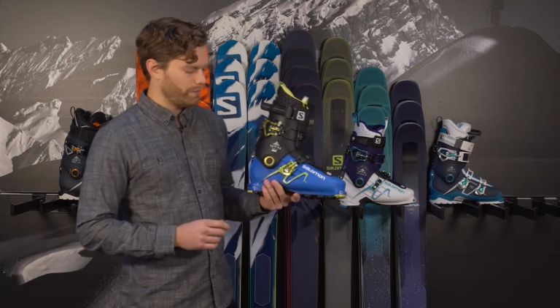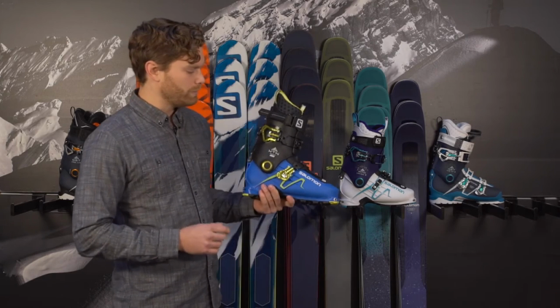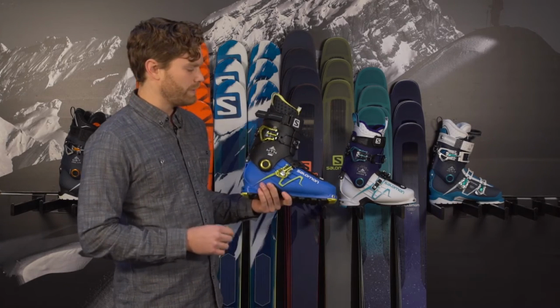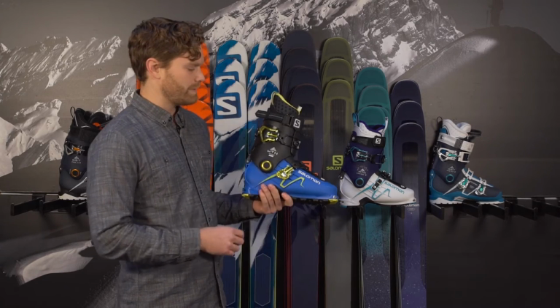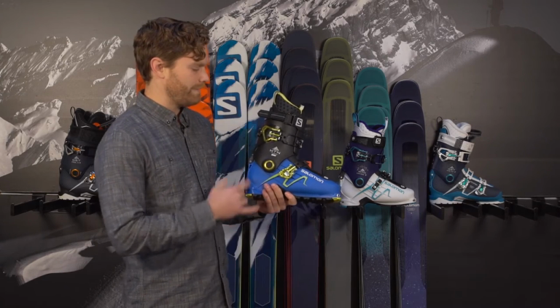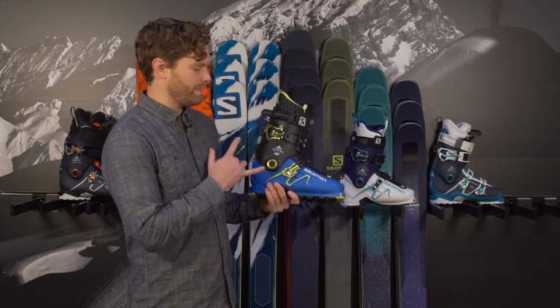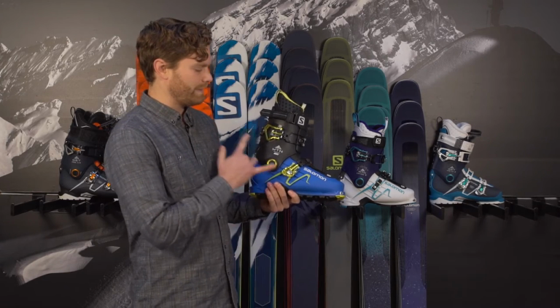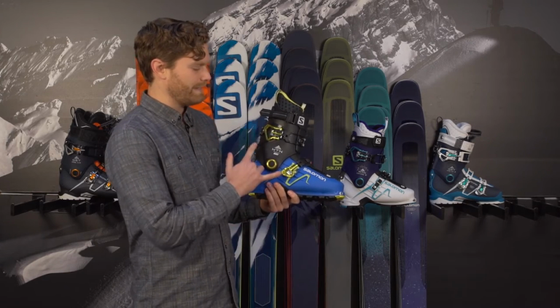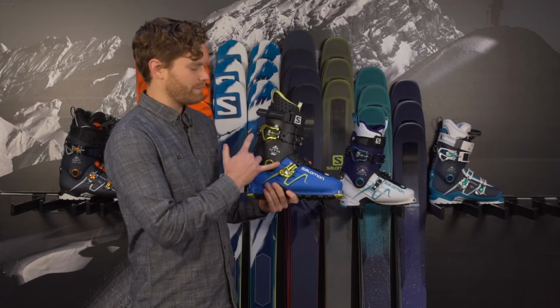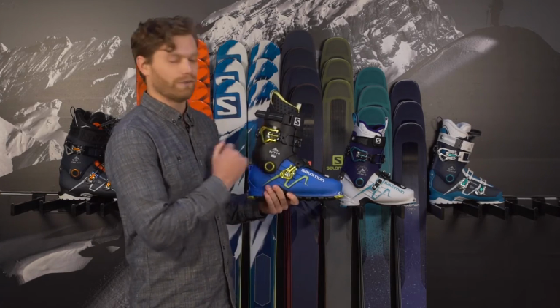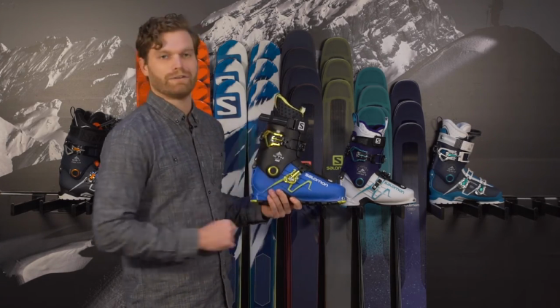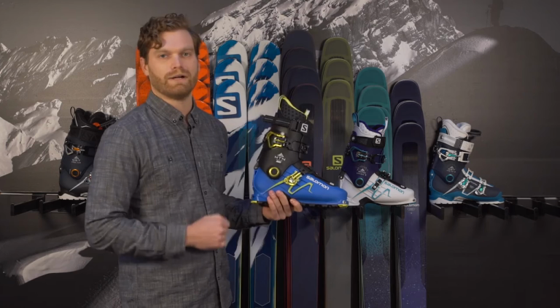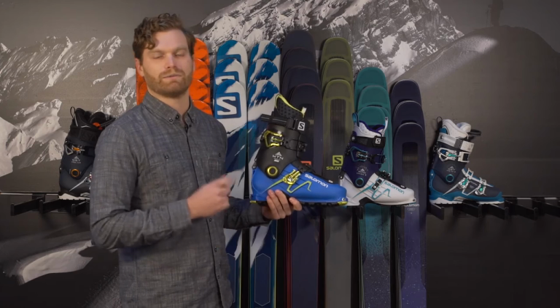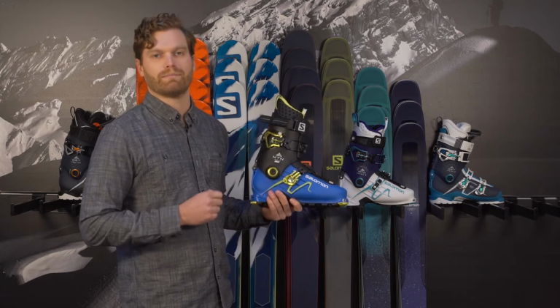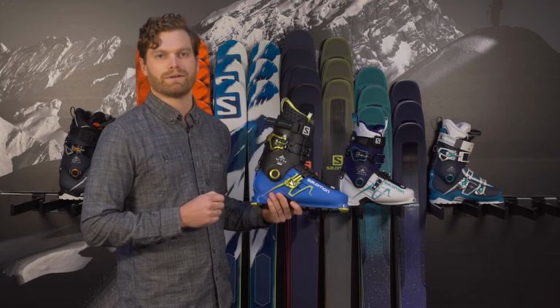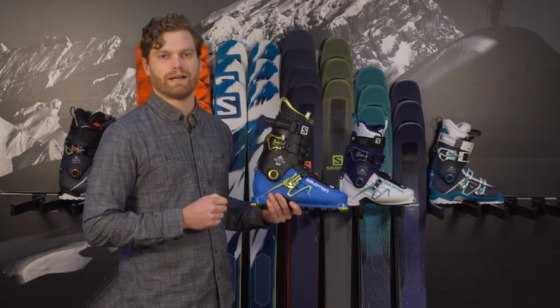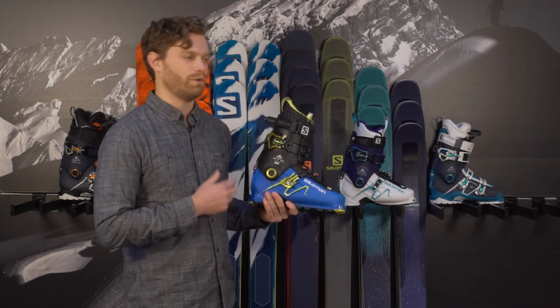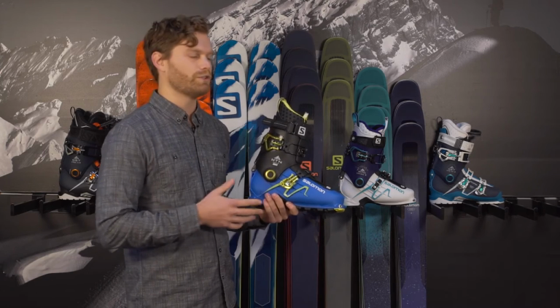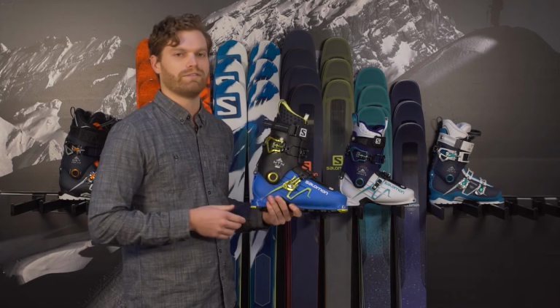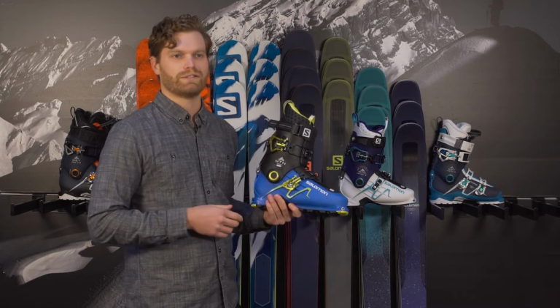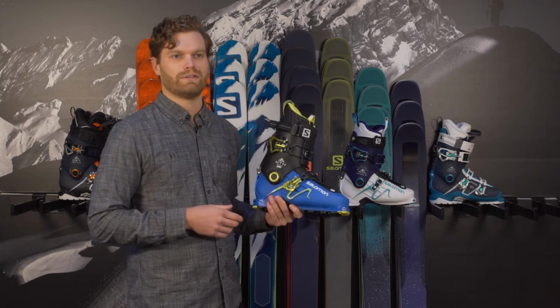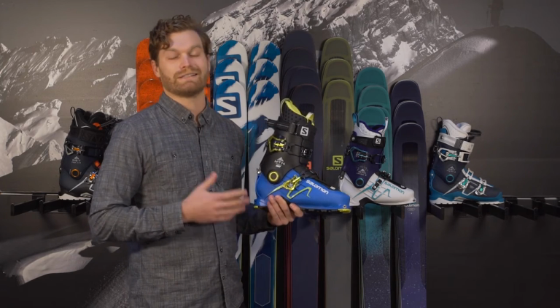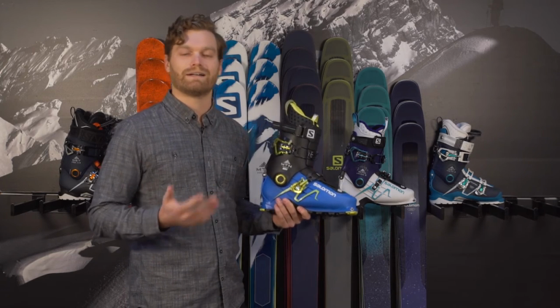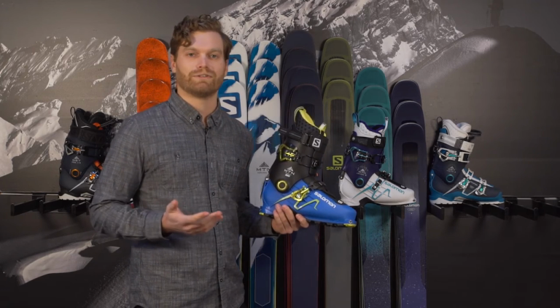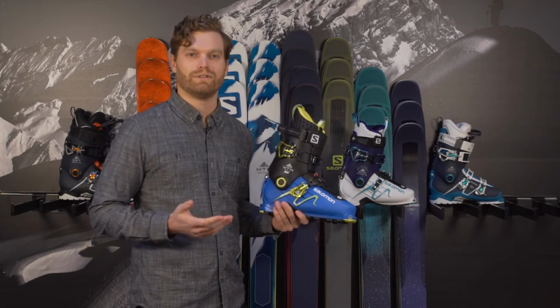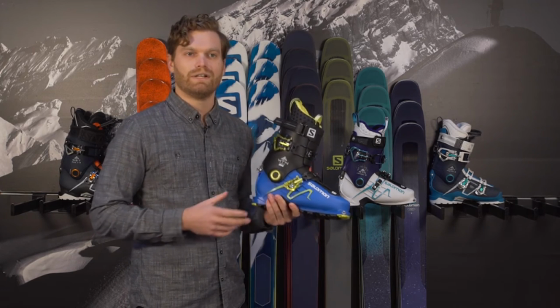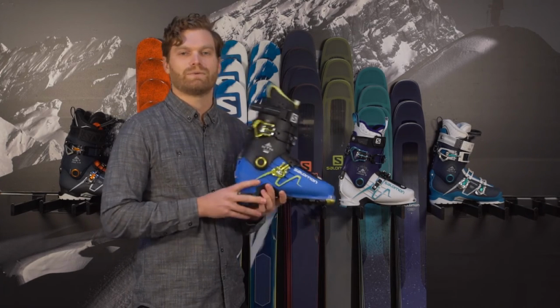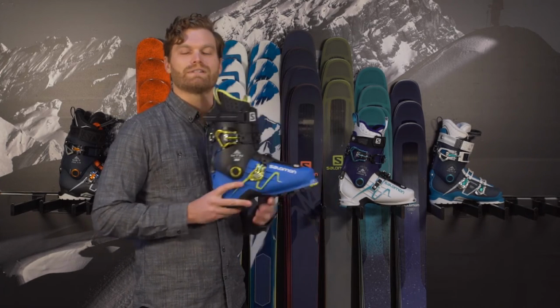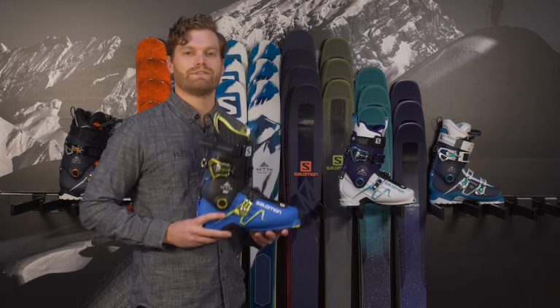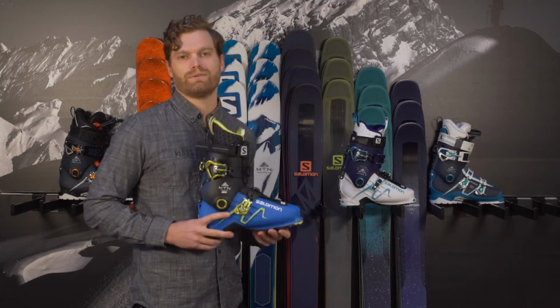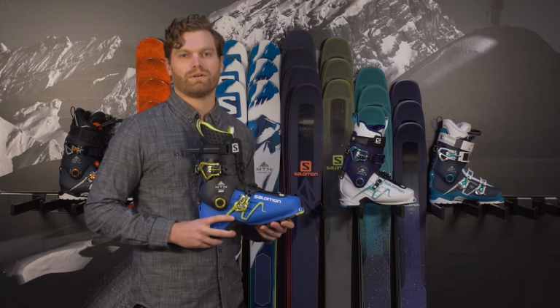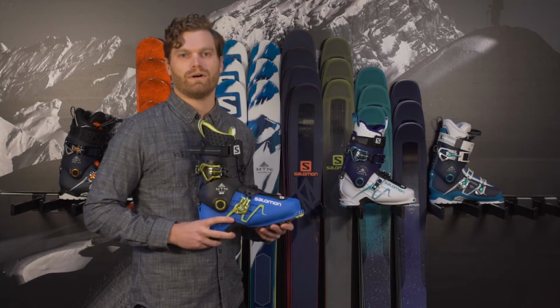One of the coolest things is it's only got two buckles and one power strap. With a 120 flex you'd think it's not enough for you, but it's one of the stiffest boots on our wall.